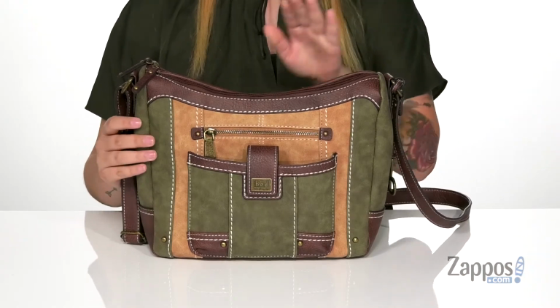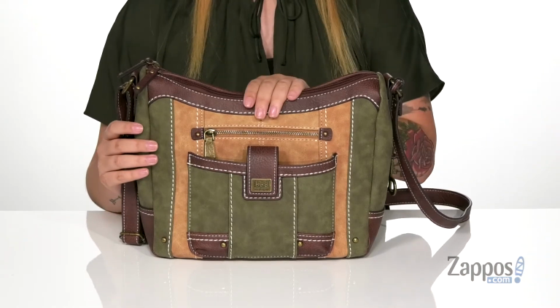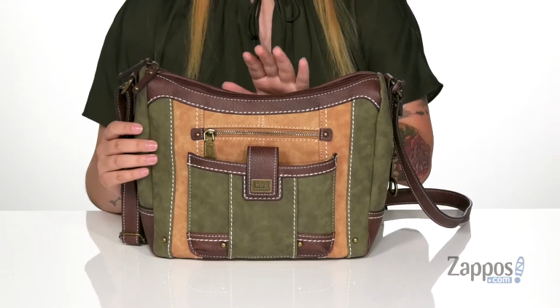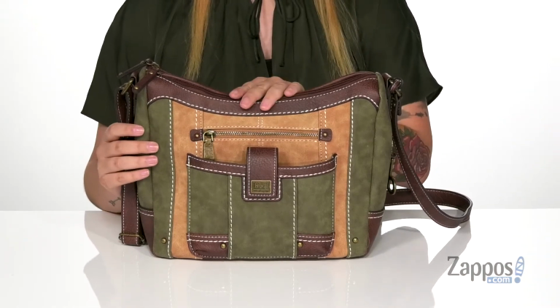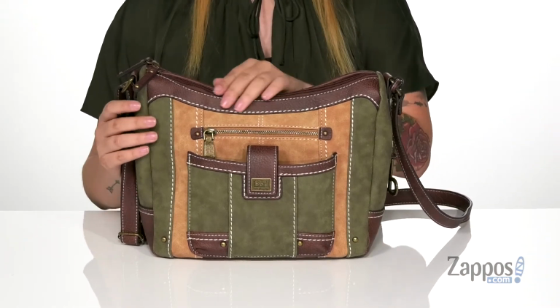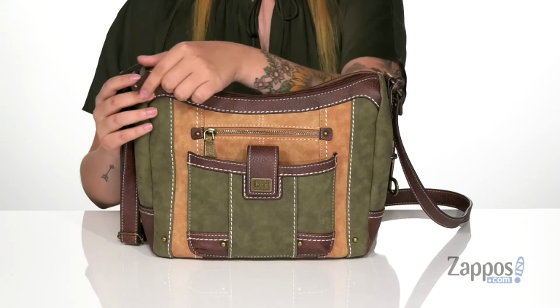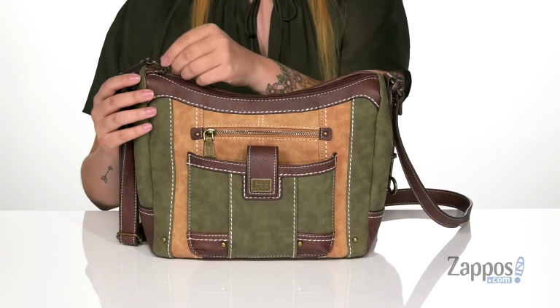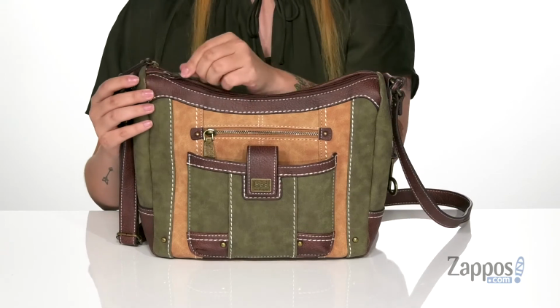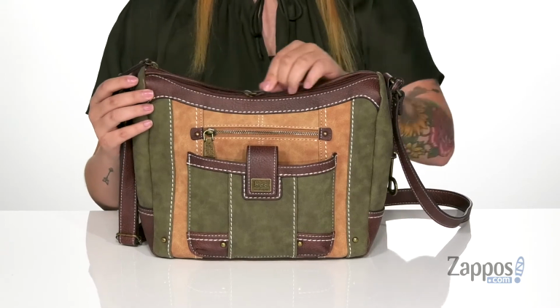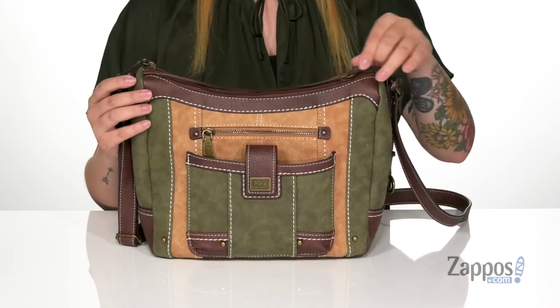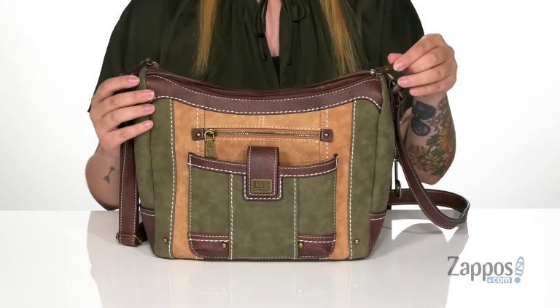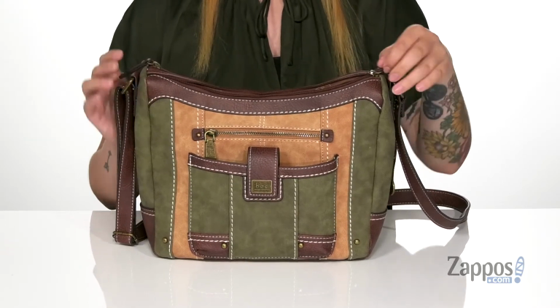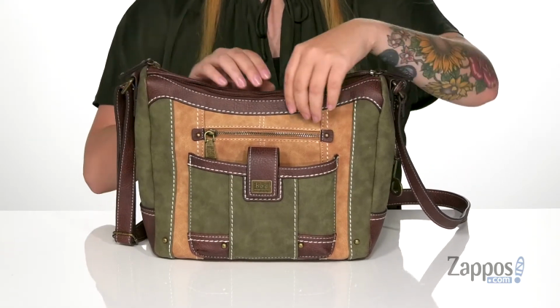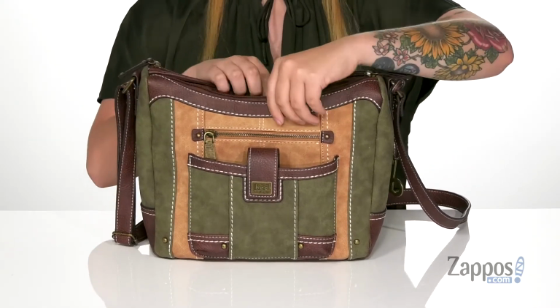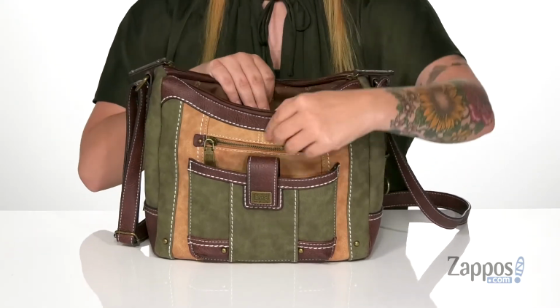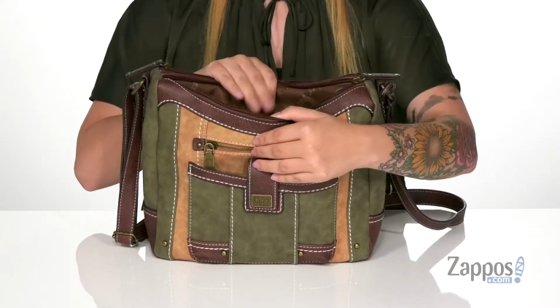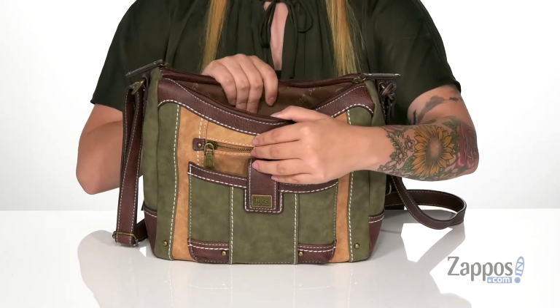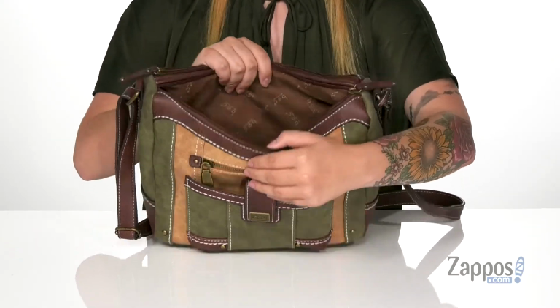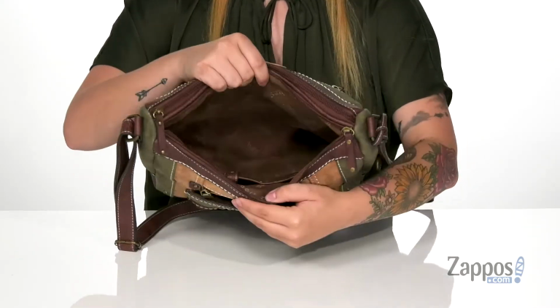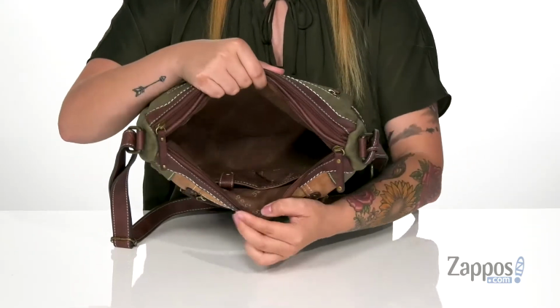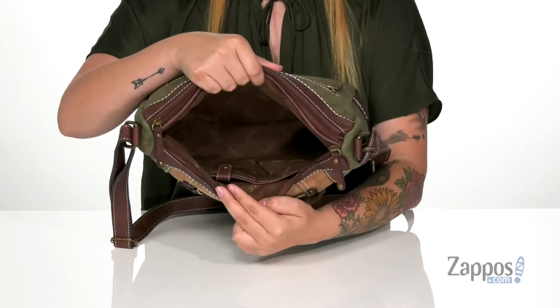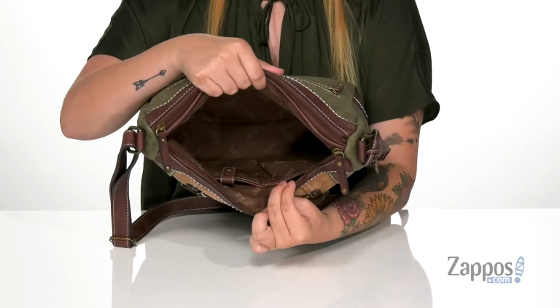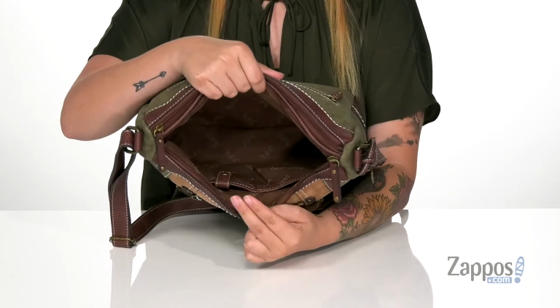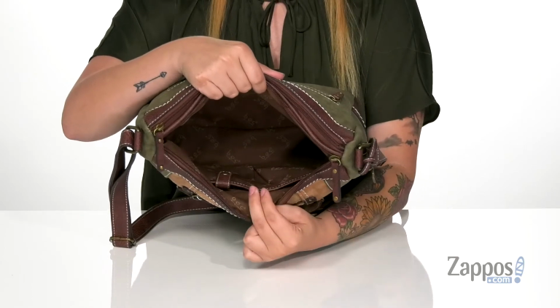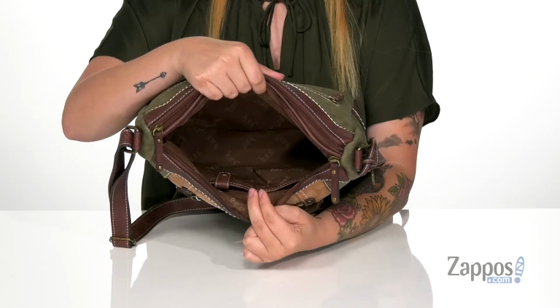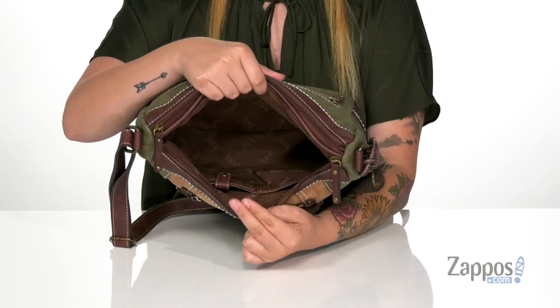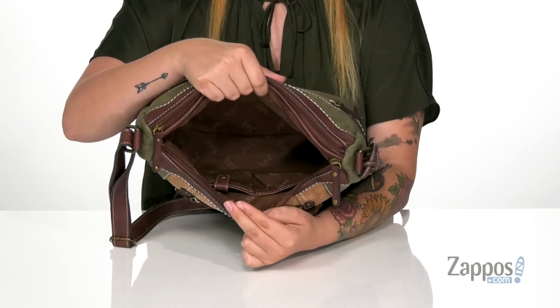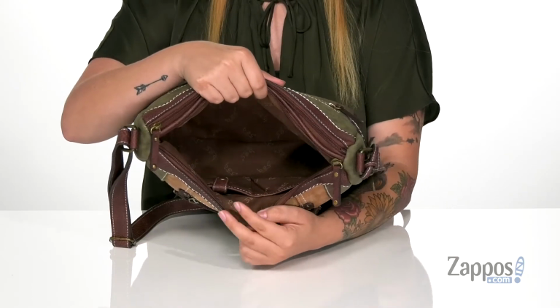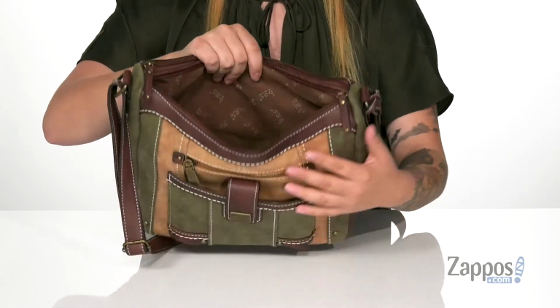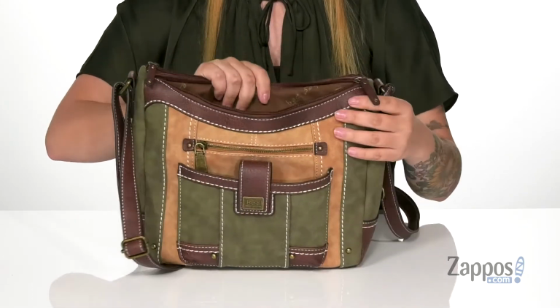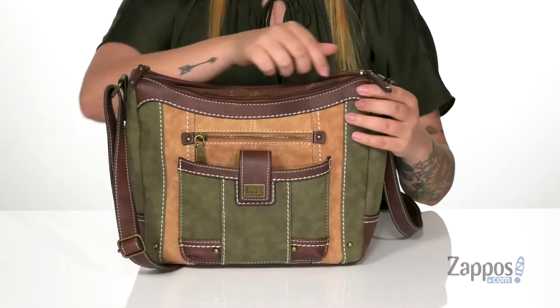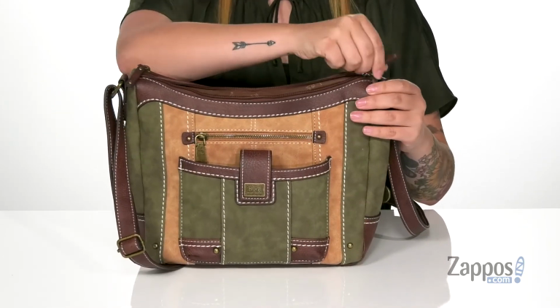This bag has two main compartments and they're going to open up pretty easily with that zip closure. Inside the front compartment on the front wall are two slip pockets, and one of those is for your phone.